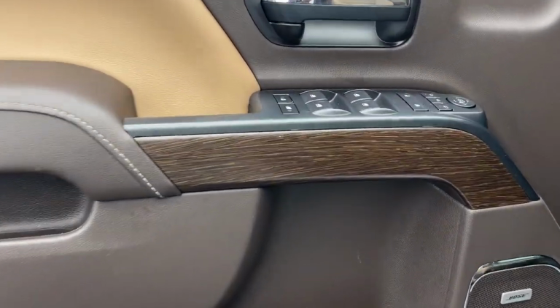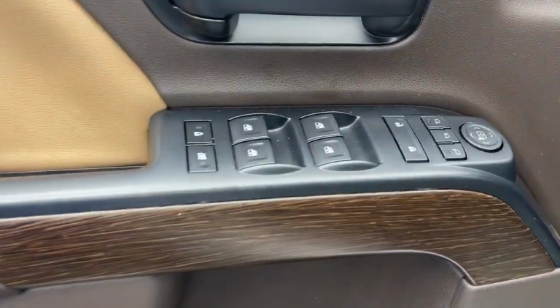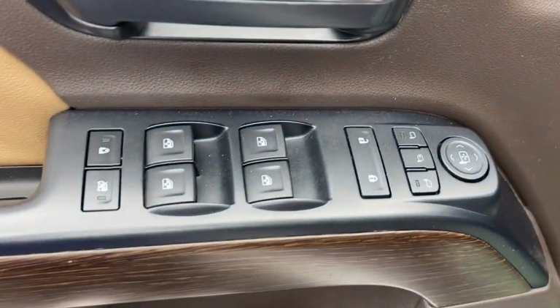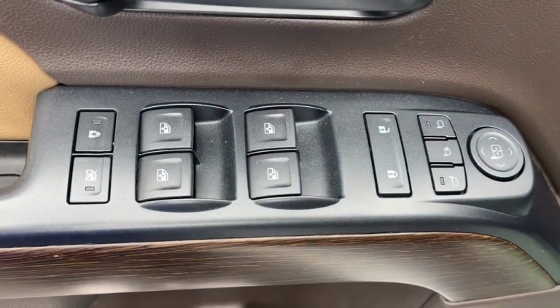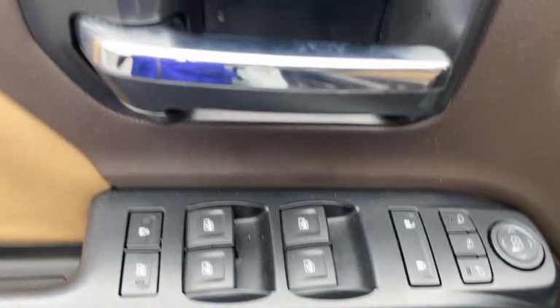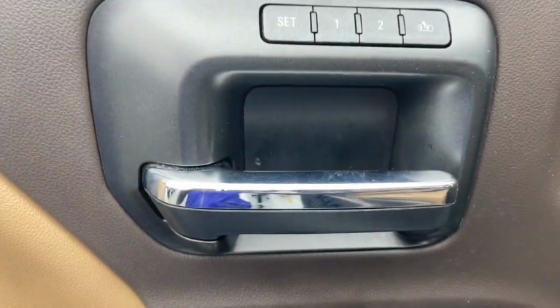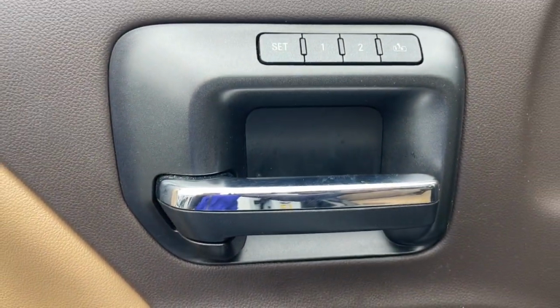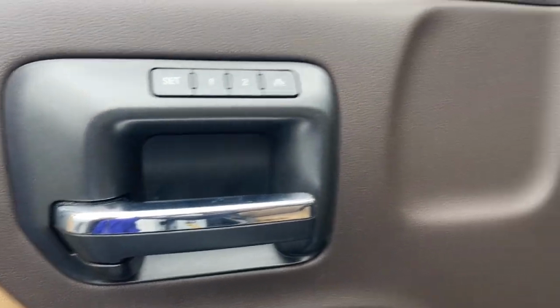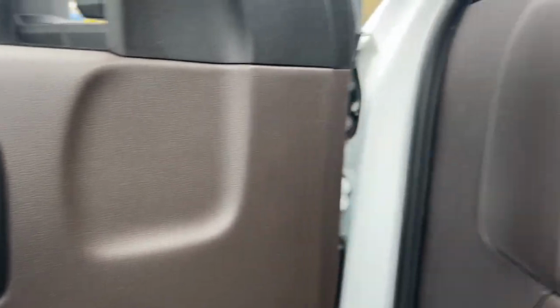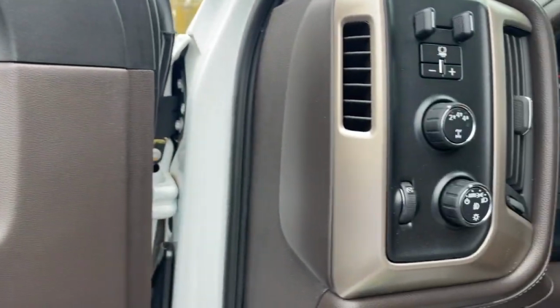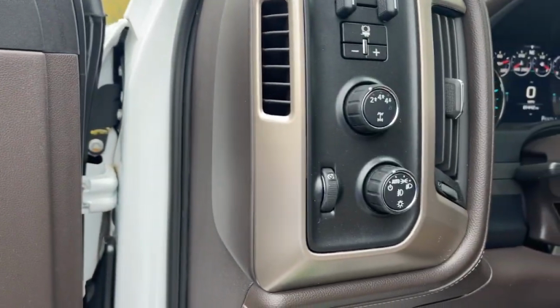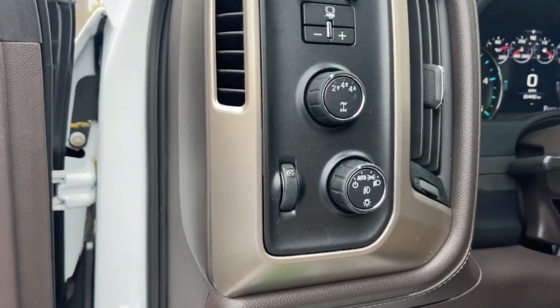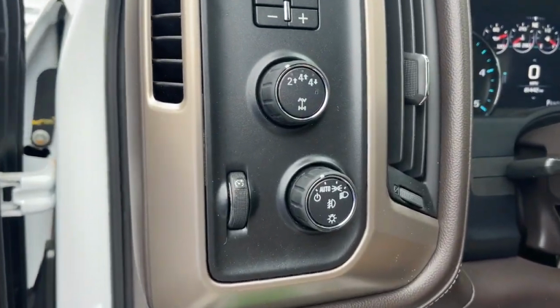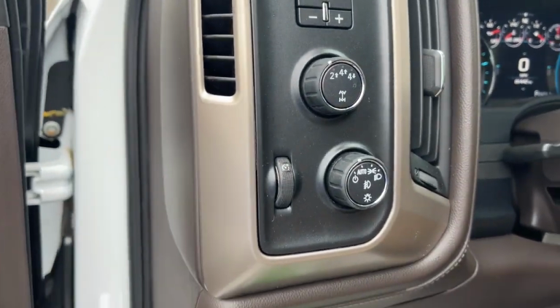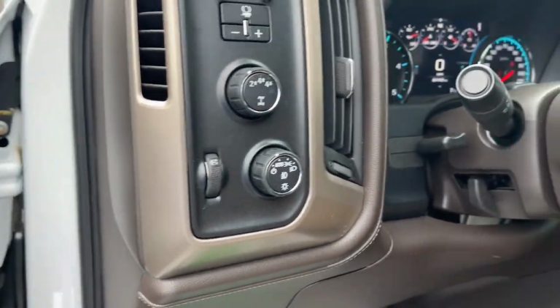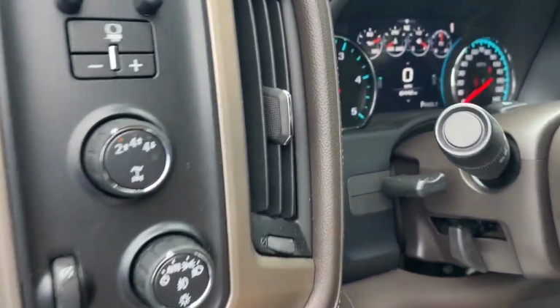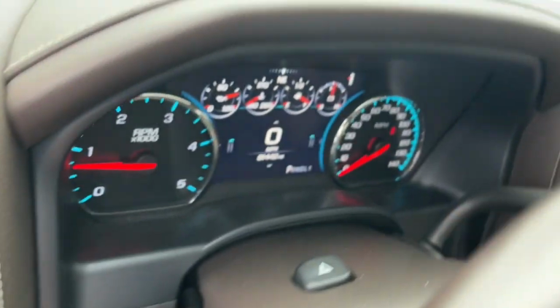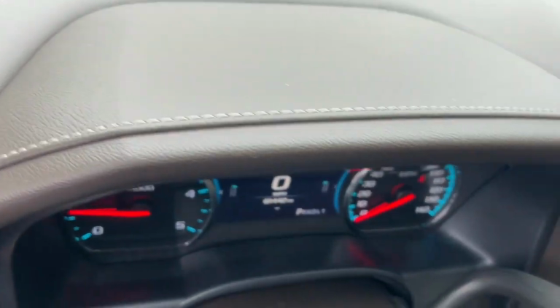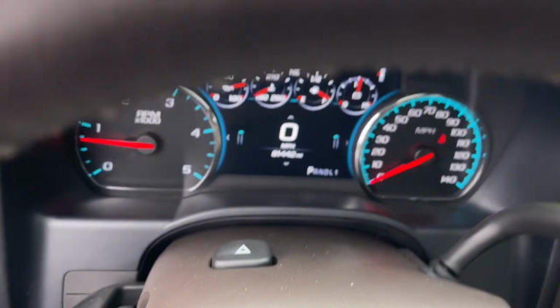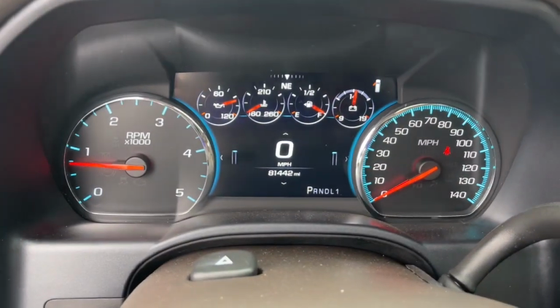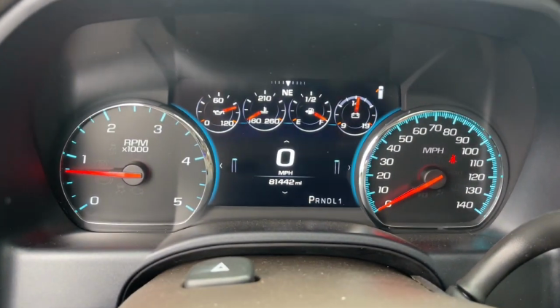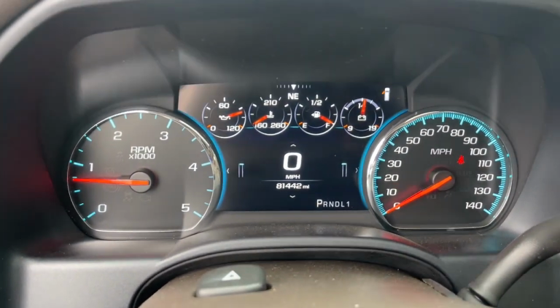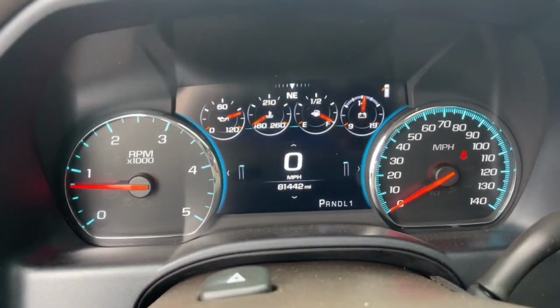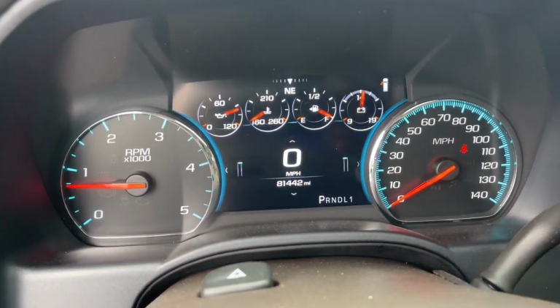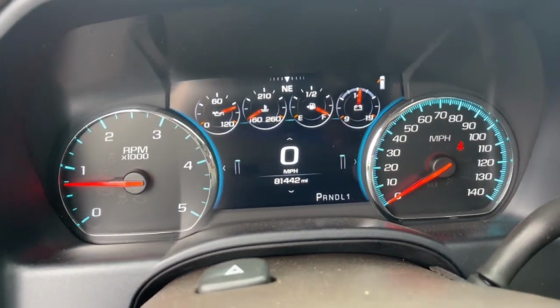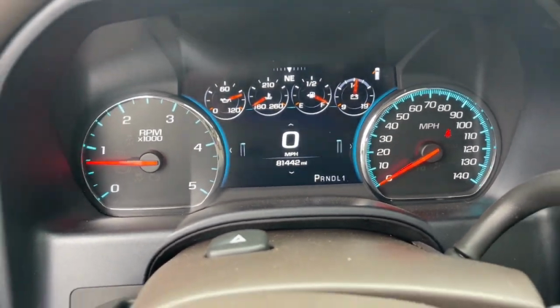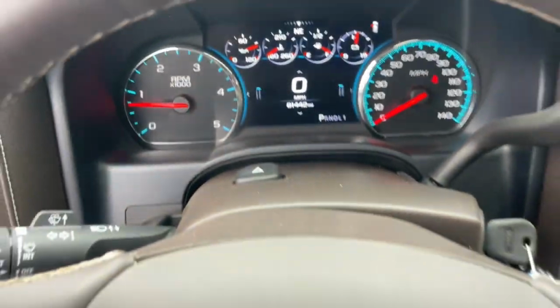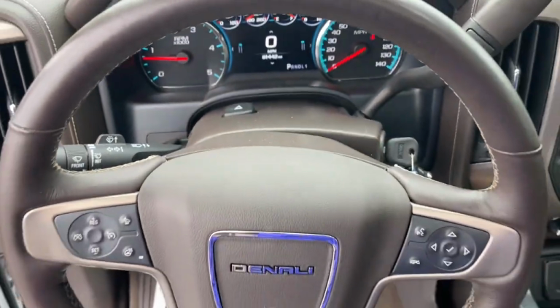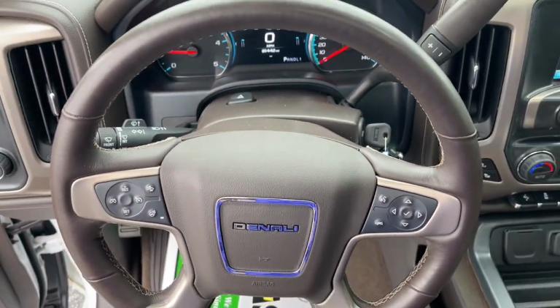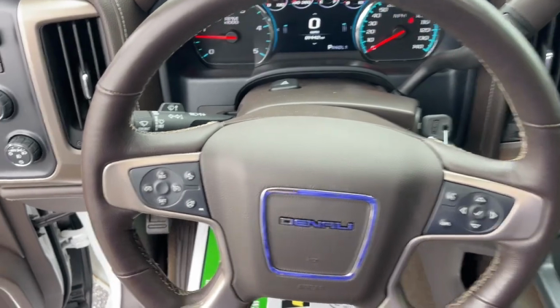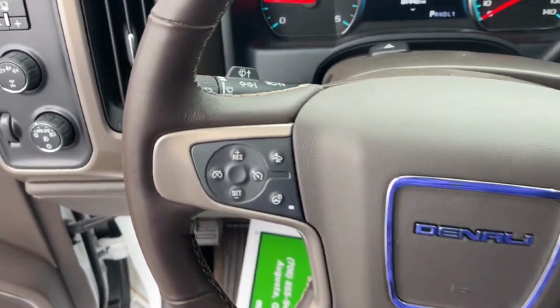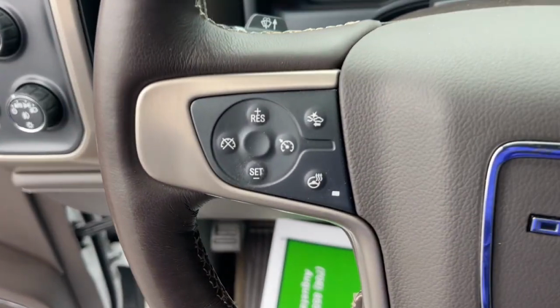These are just some of the great options this vehicle comes with: Apple CarPlay and/or Android Auto, navigation system, keyless entry, heated driver seat, sunroof/moonroof, power passenger seat, heated mirrors, fog lamps, satellite radio, and remote engine start.